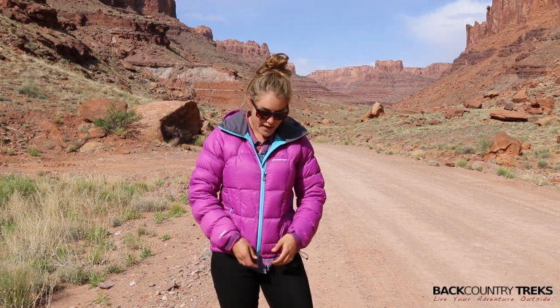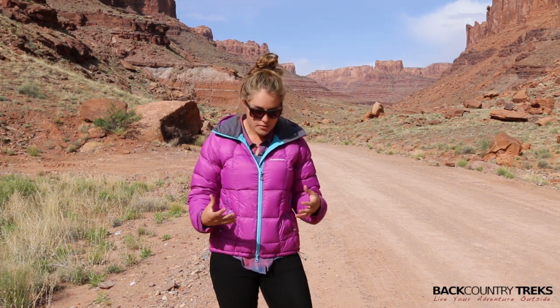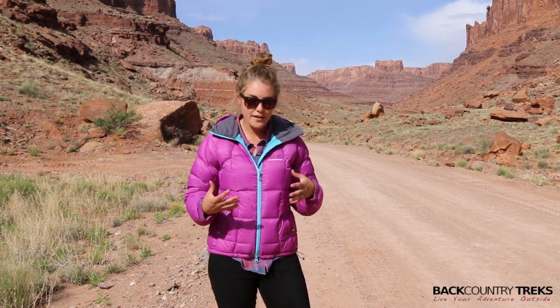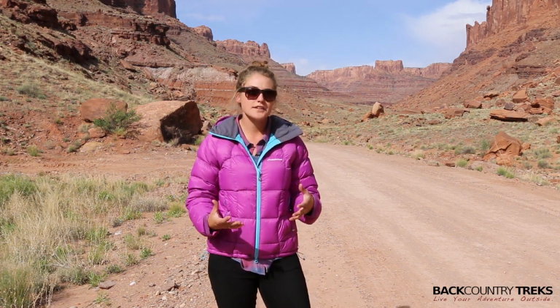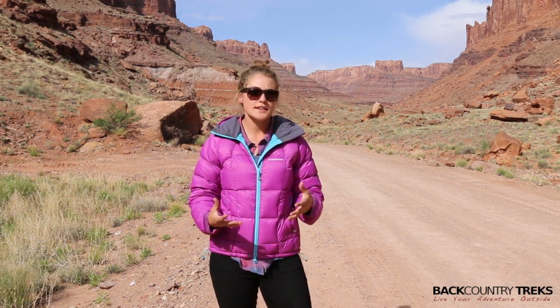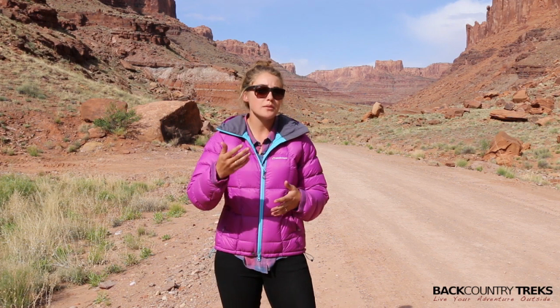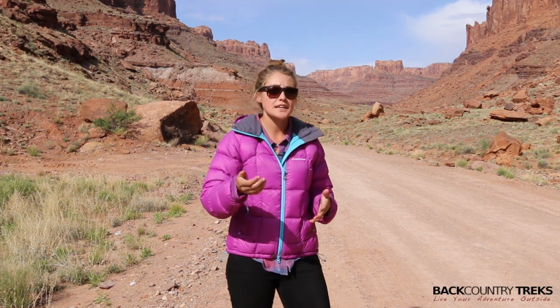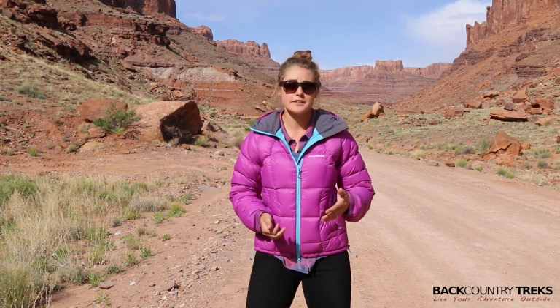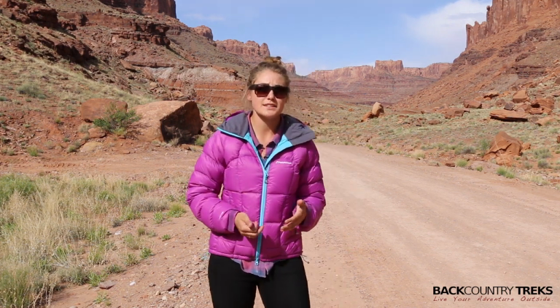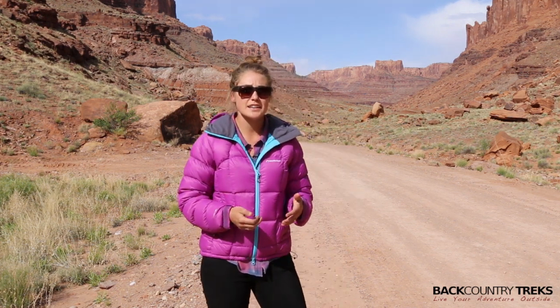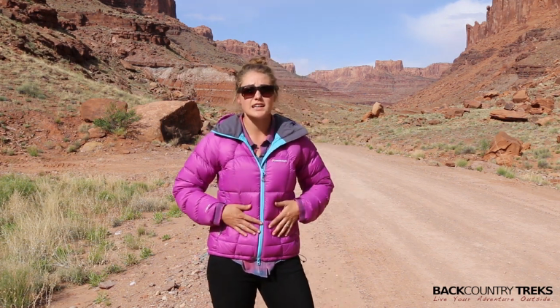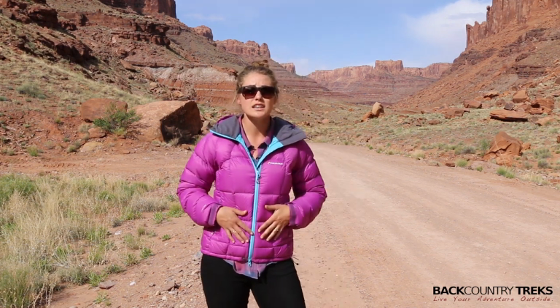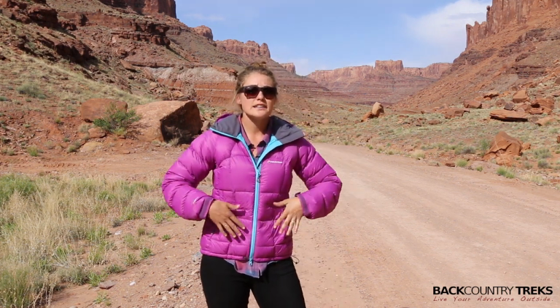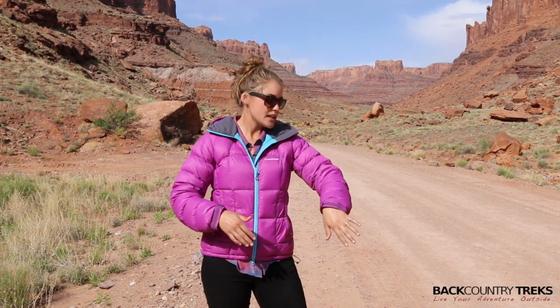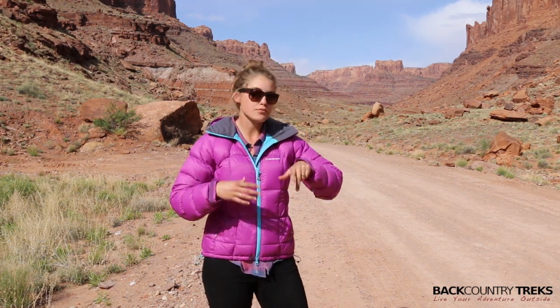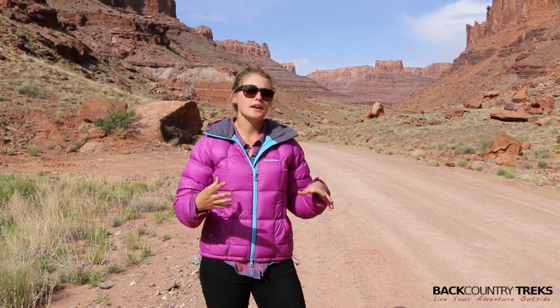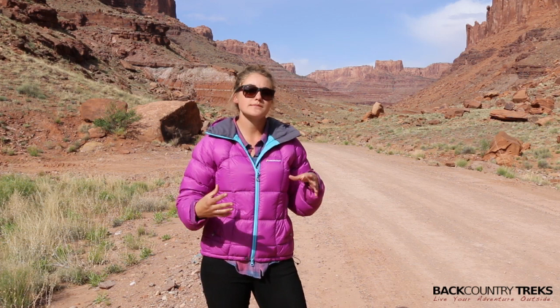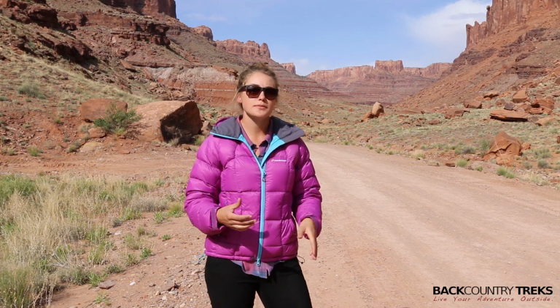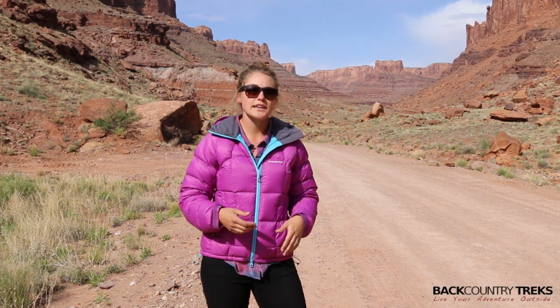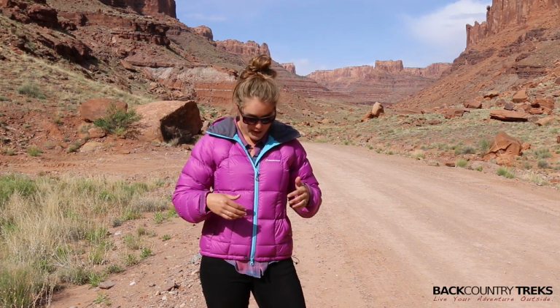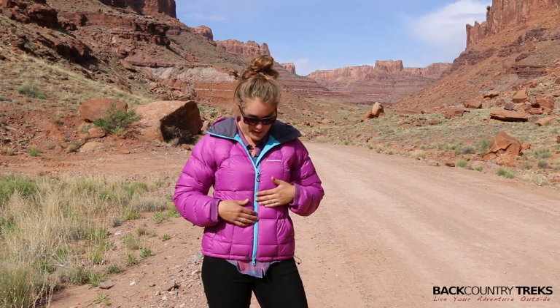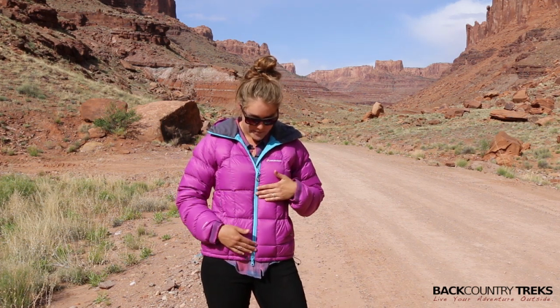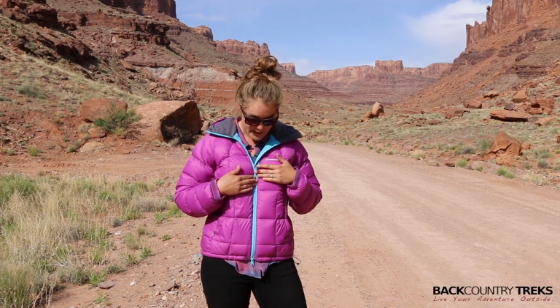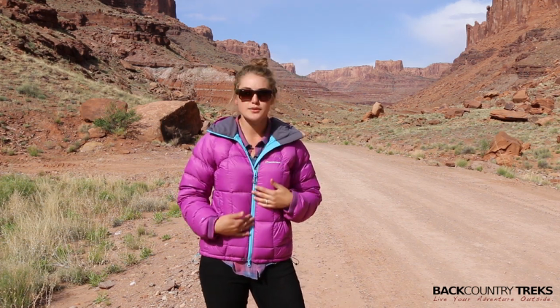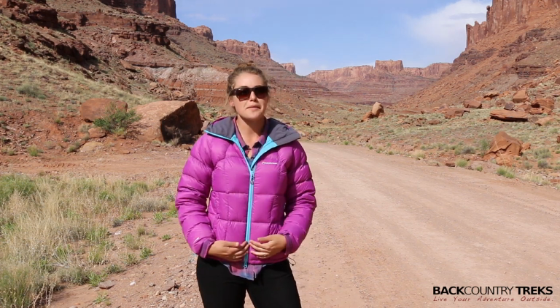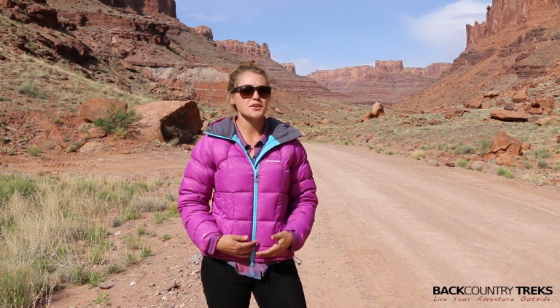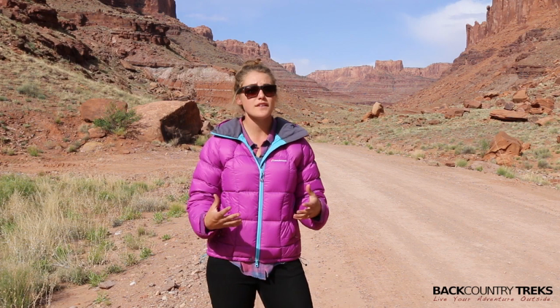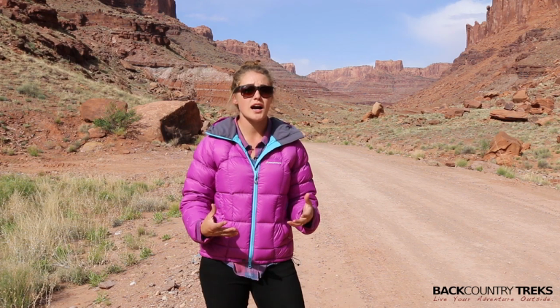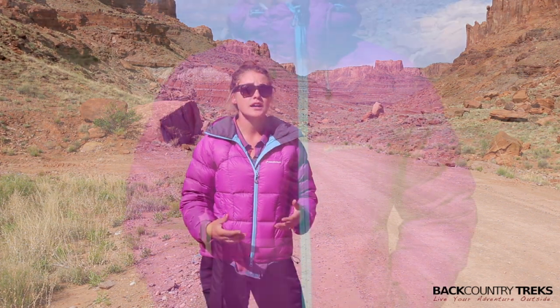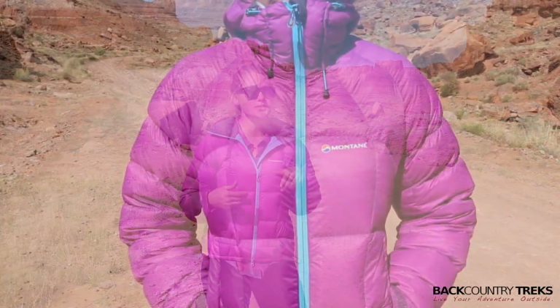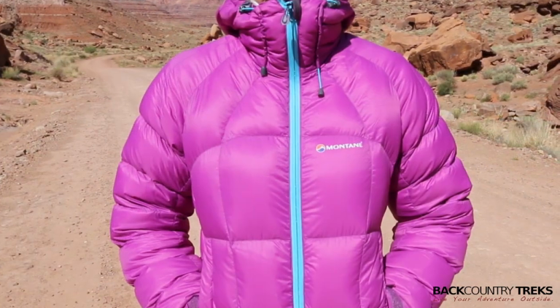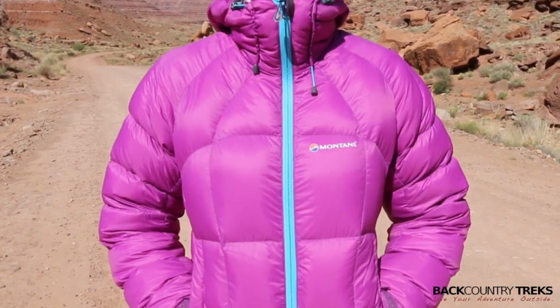Probably one of my favorite things — and probably one of Tyson's favorite things about this jacket — is the color. He loves that it's like a bright pink, it makes me look super girly, and it's highlighted with this bright blue. I really love the color combo; I think it's a really nice looking jacket.